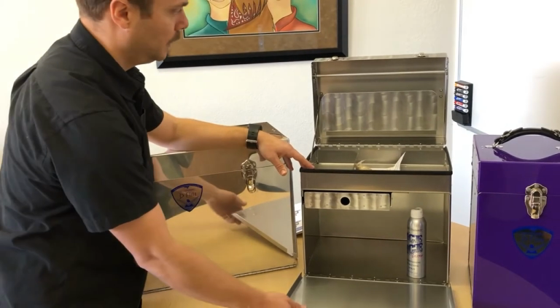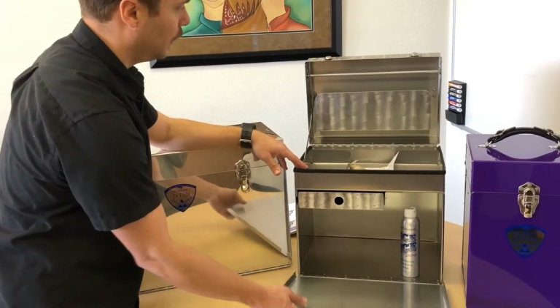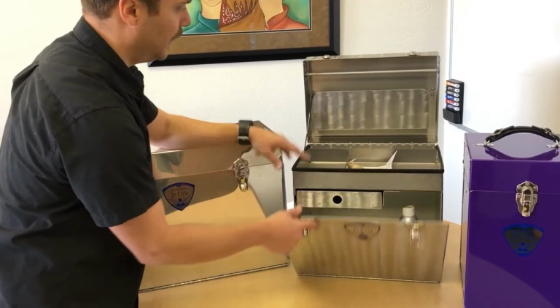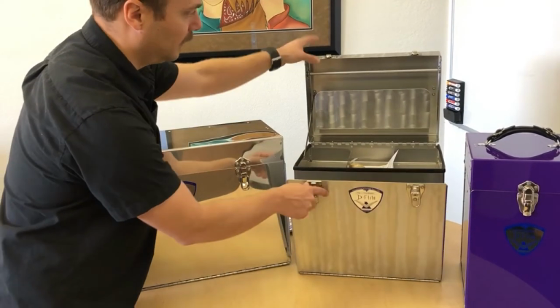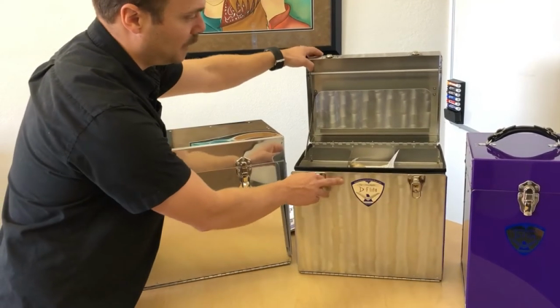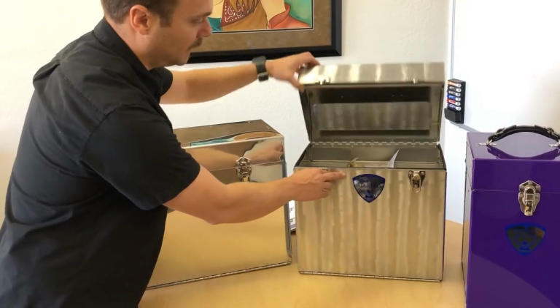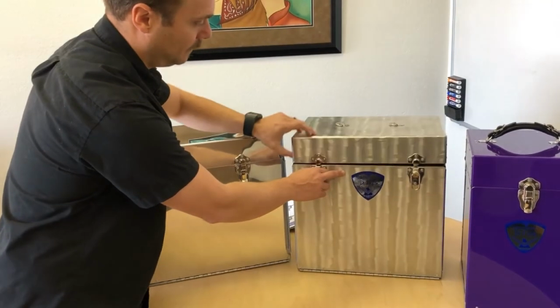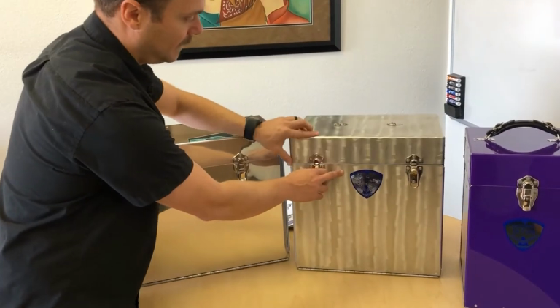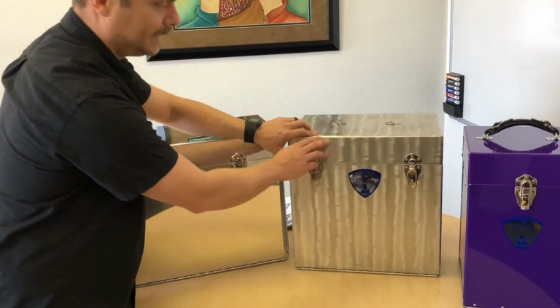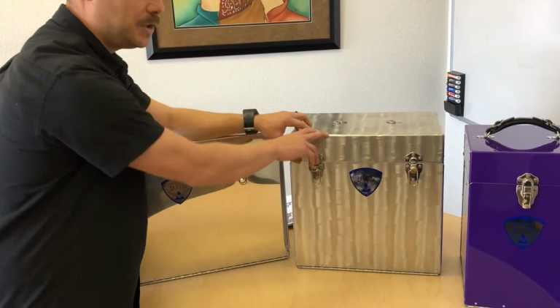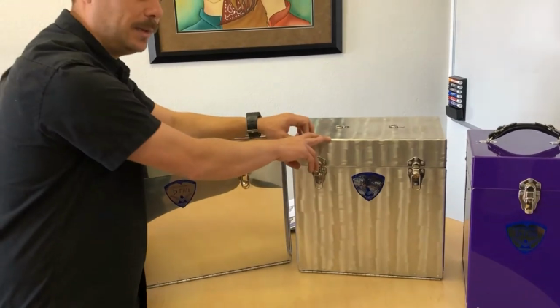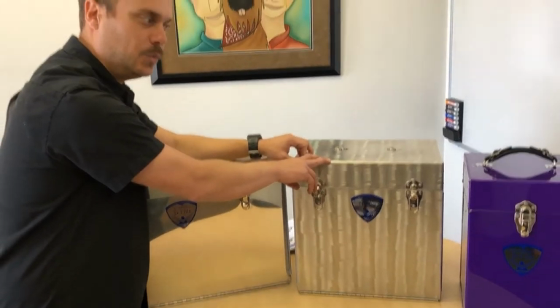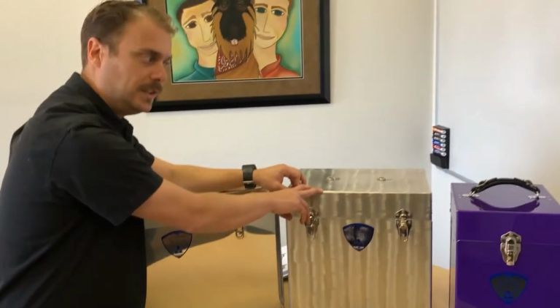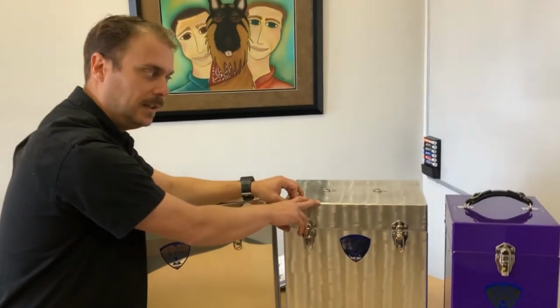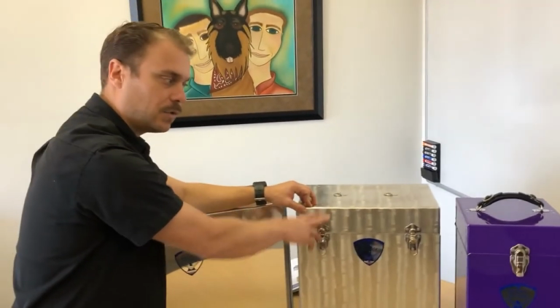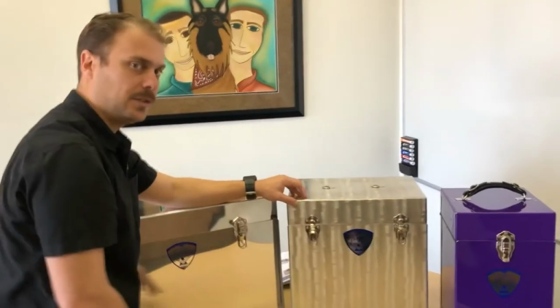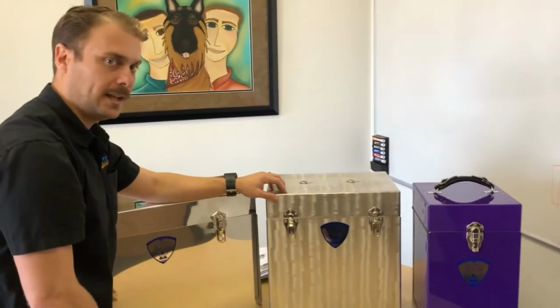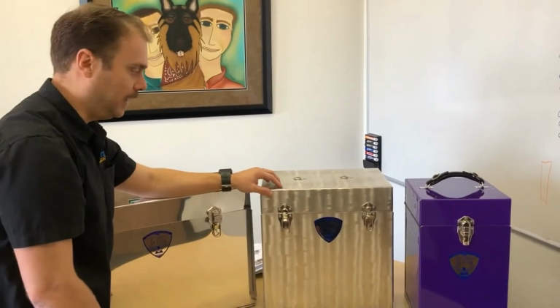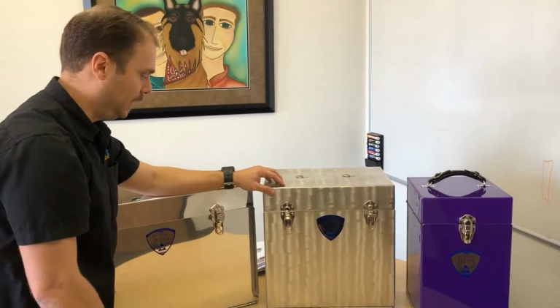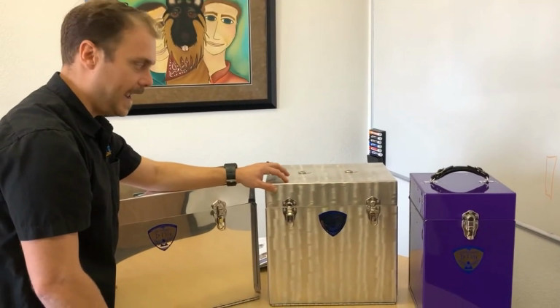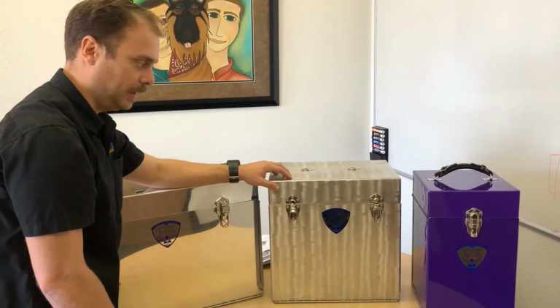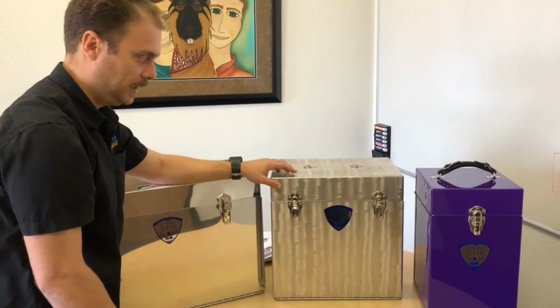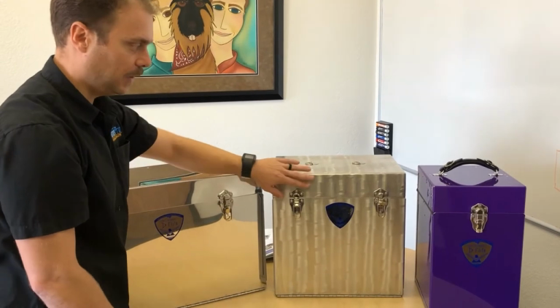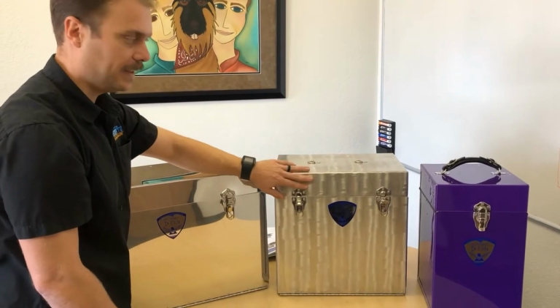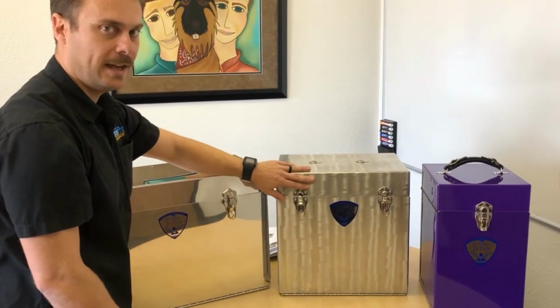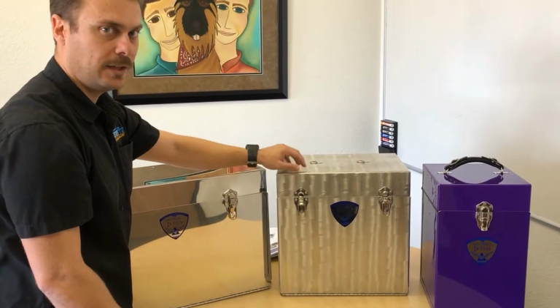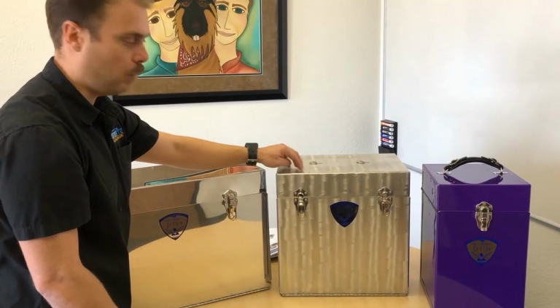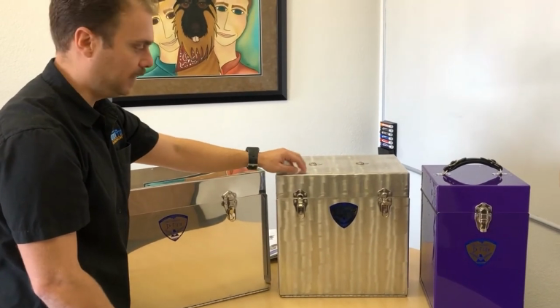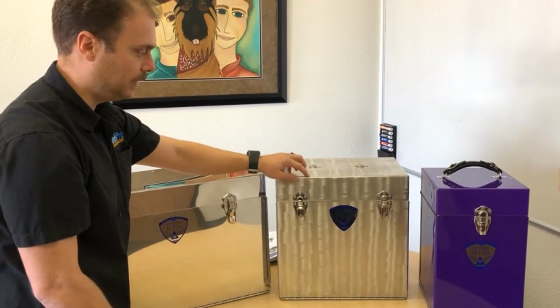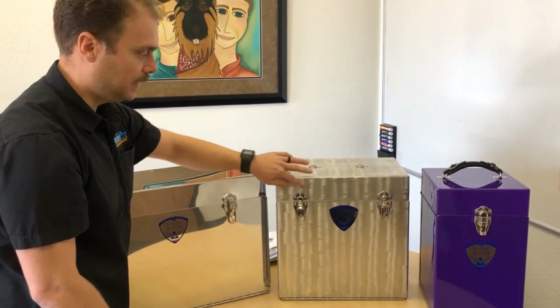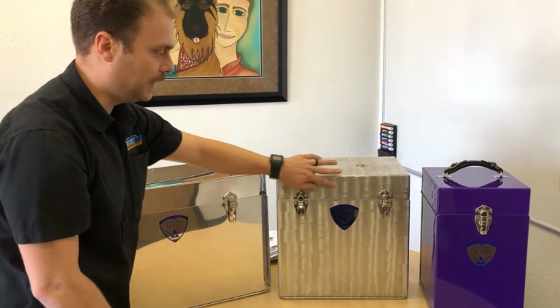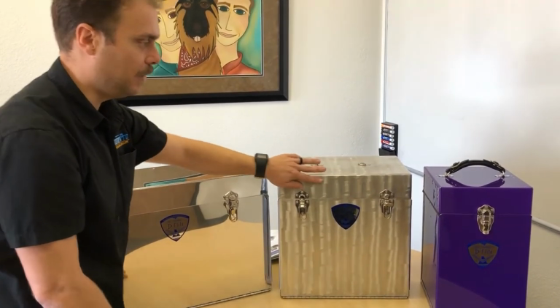This is the brush metal again. I like the brush metal because you won't see any scrapes or nicks very easily, or any hand prints. So that's an advantage of the wave series finish.